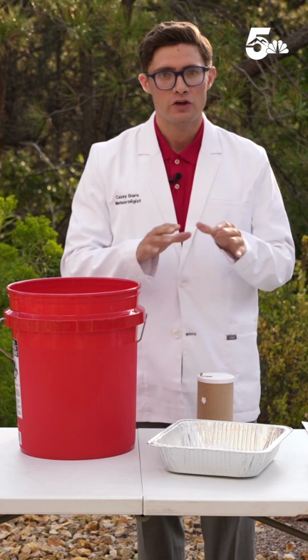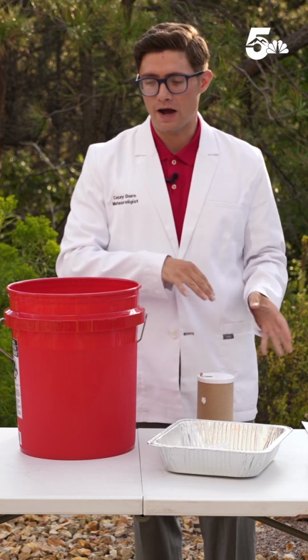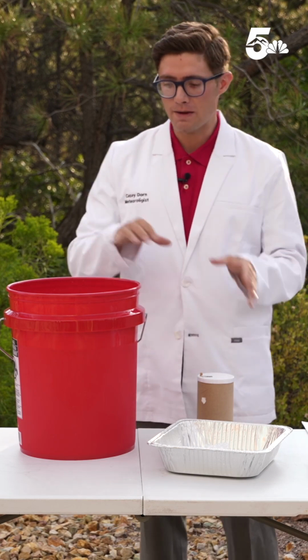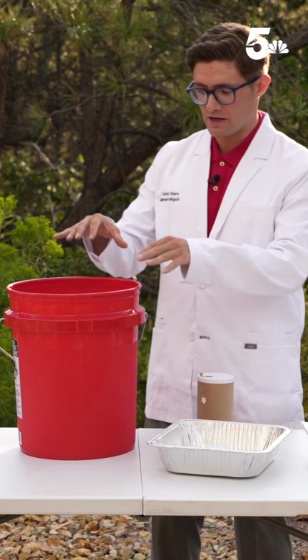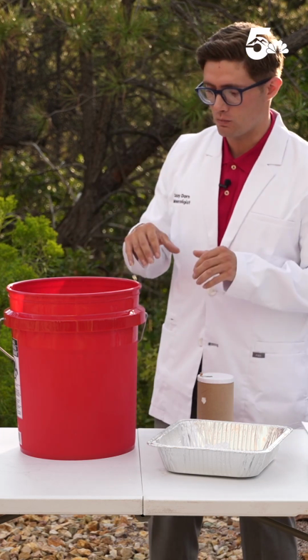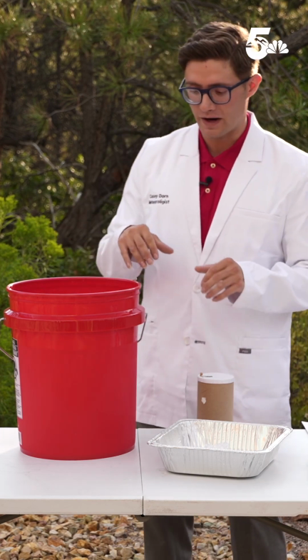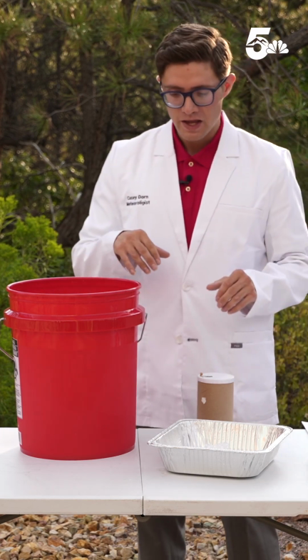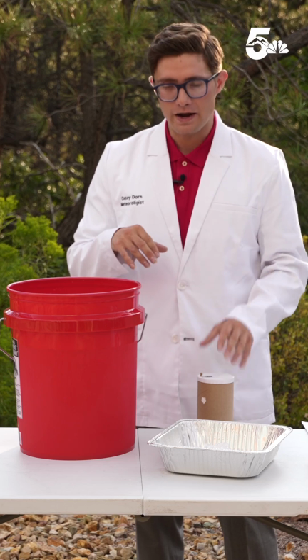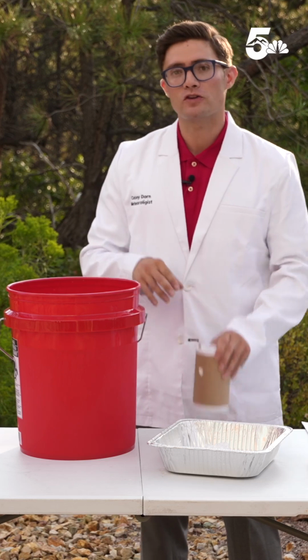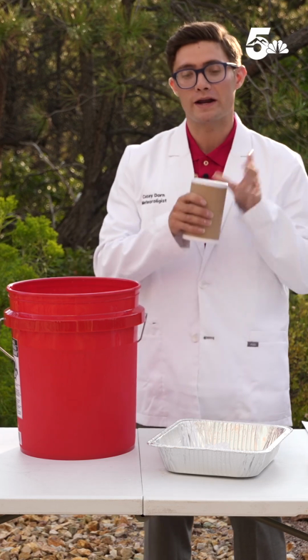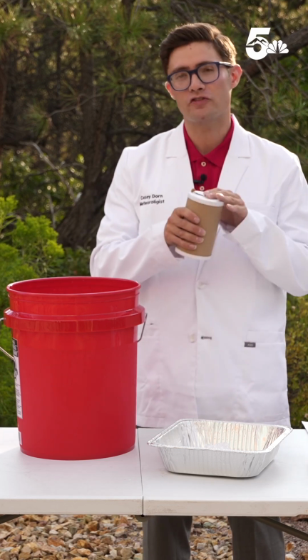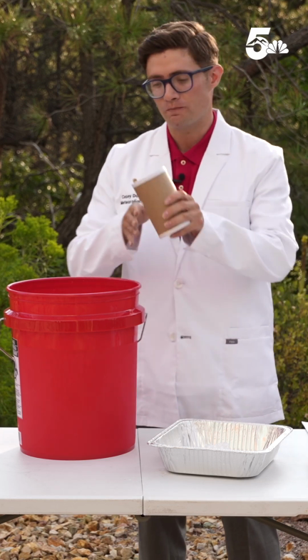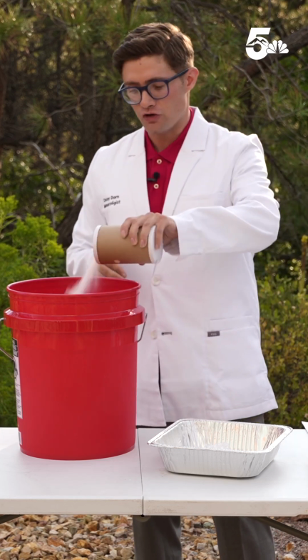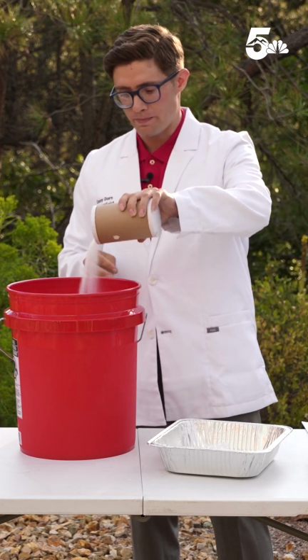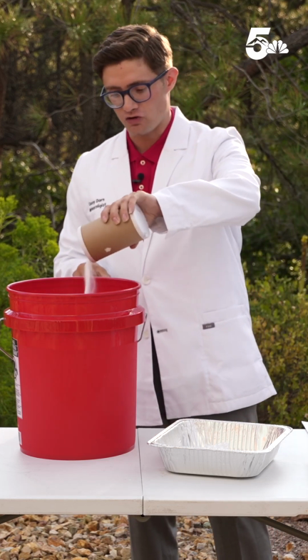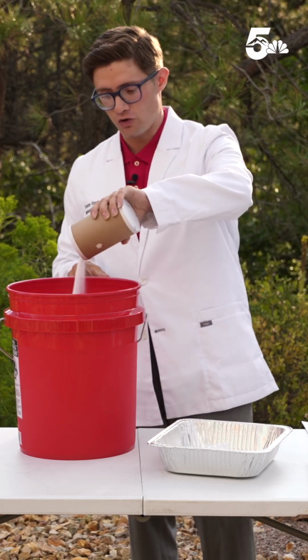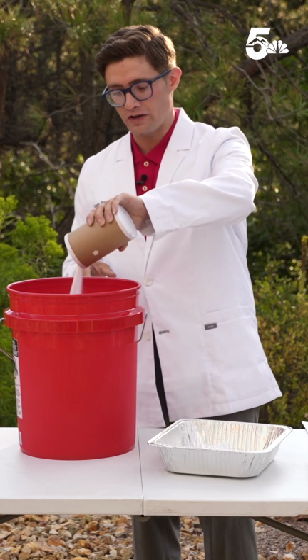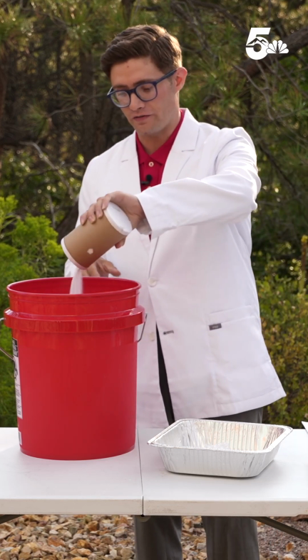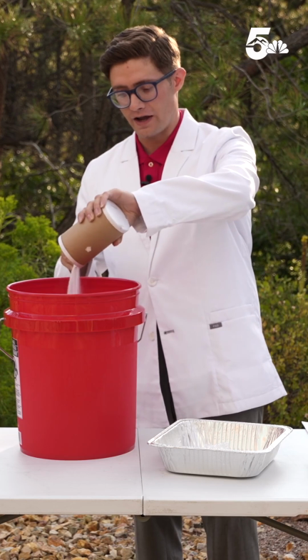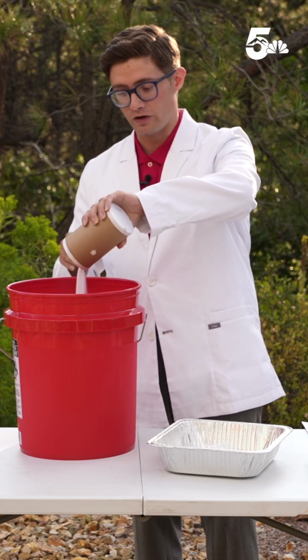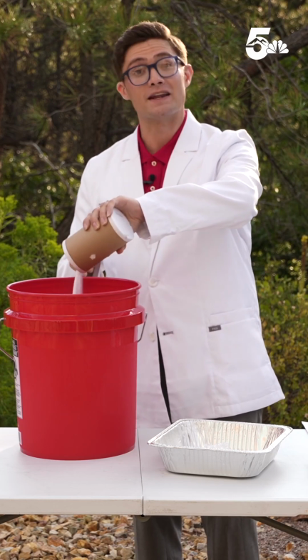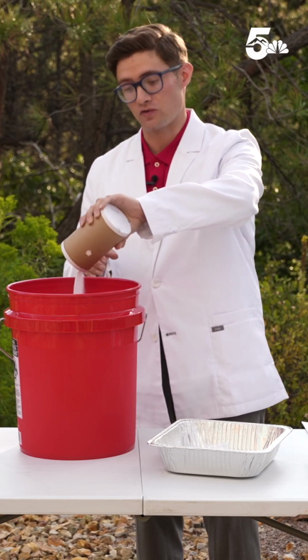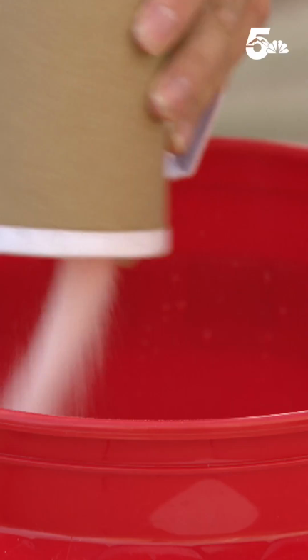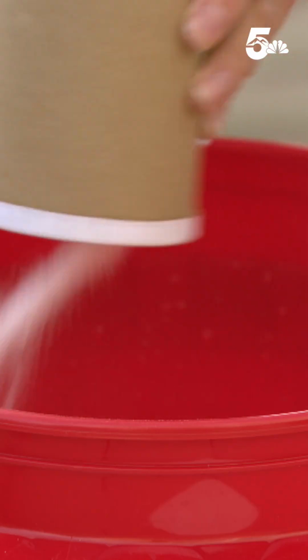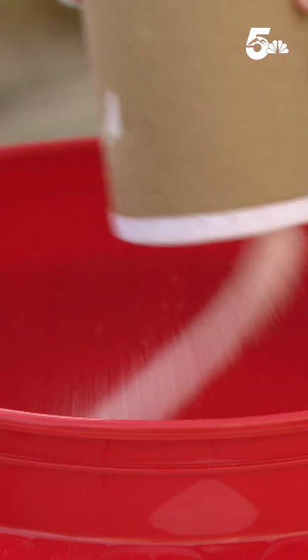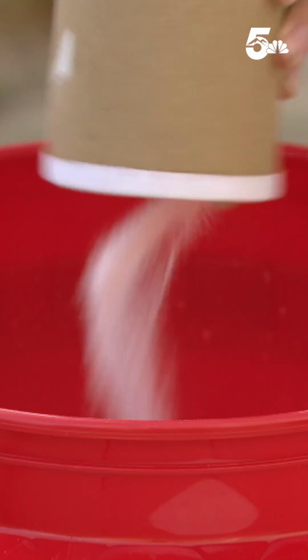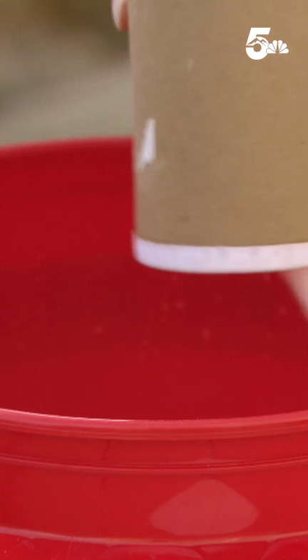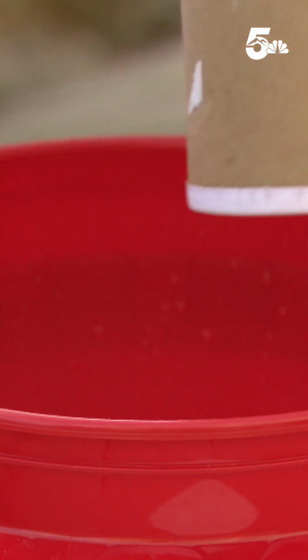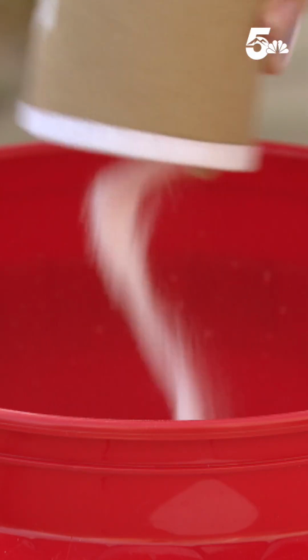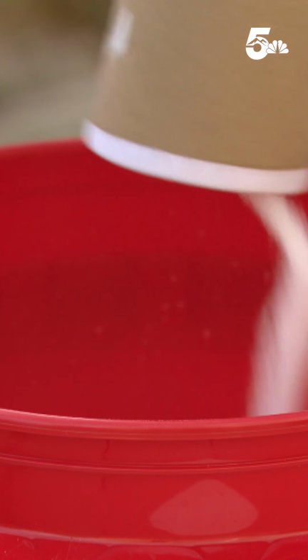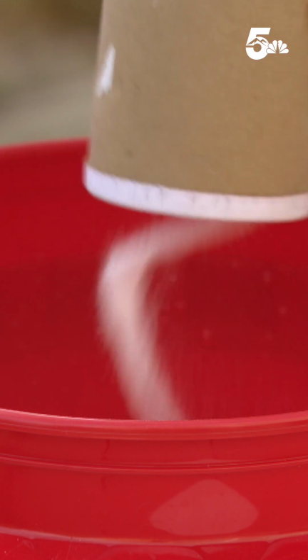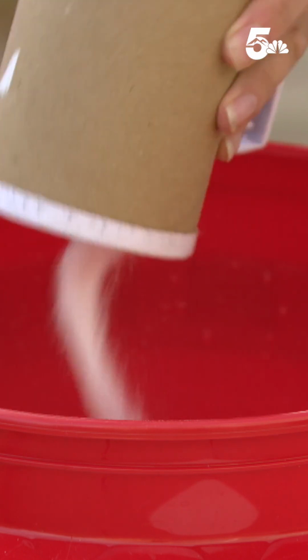I've got my bucket here of water and ice, and I'm going to pour in enough salt to drop the temperature to 14 degrees Fahrenheit, which is negative 10 degrees Celsius. I'm going to stir that up.